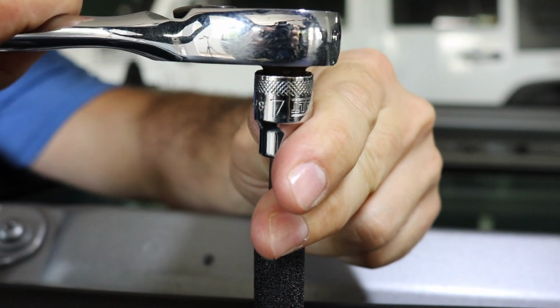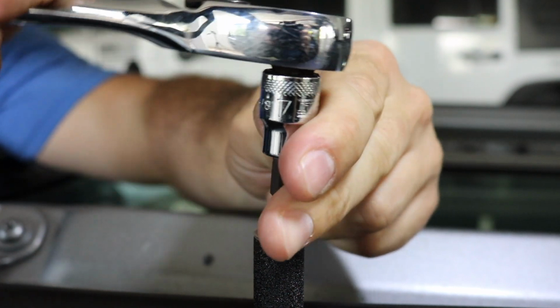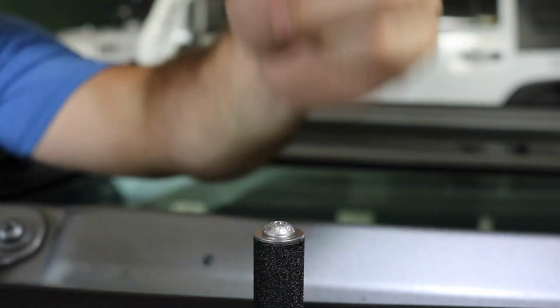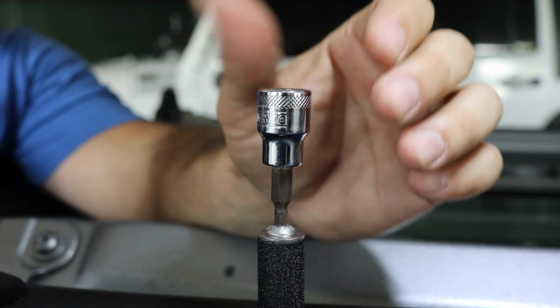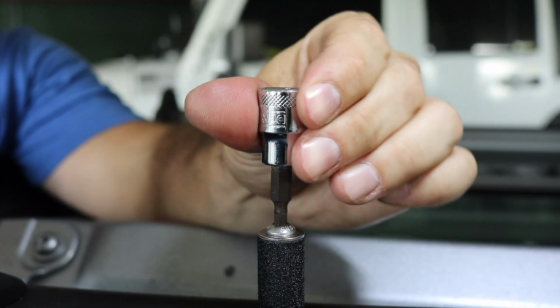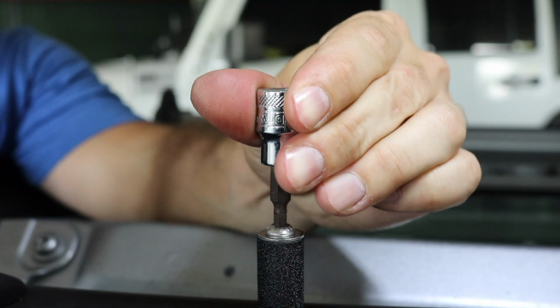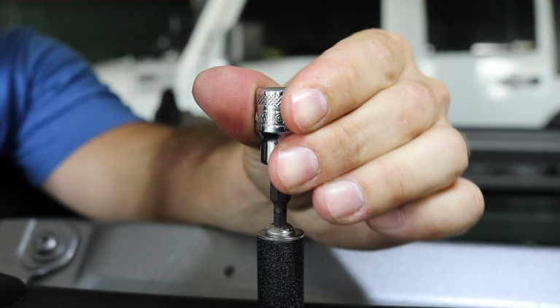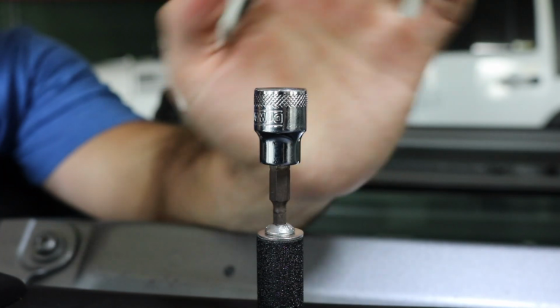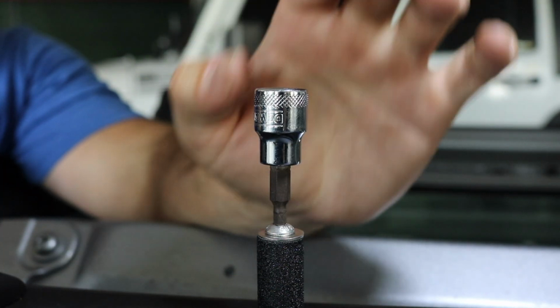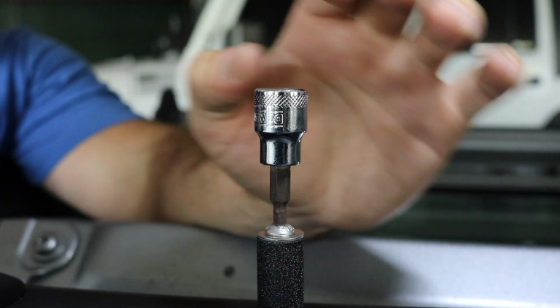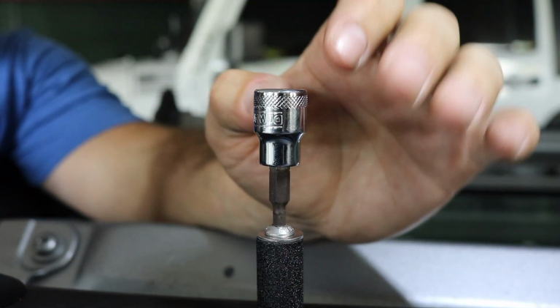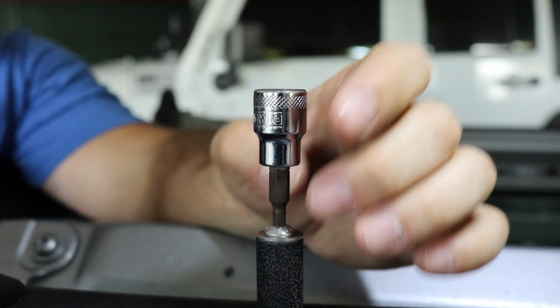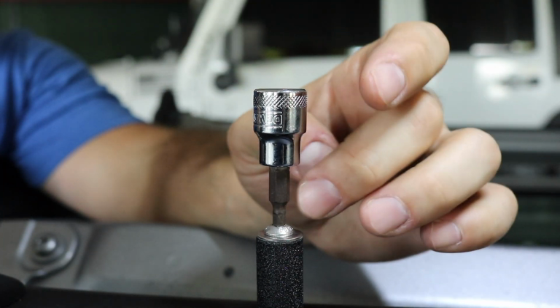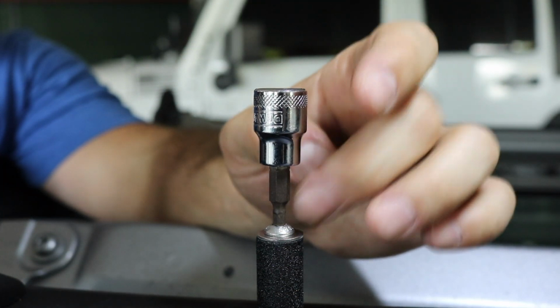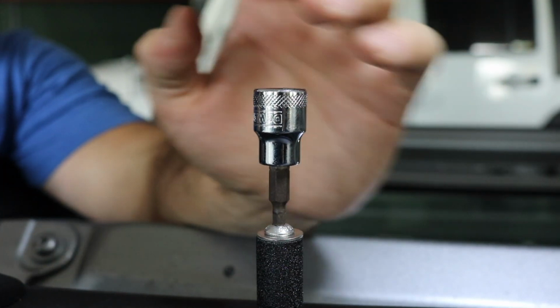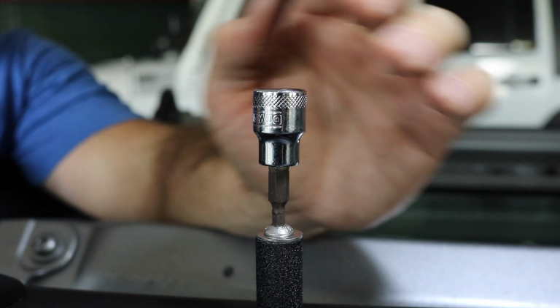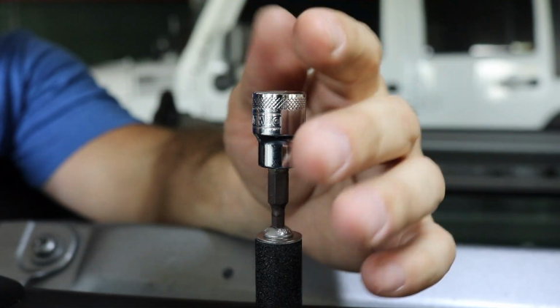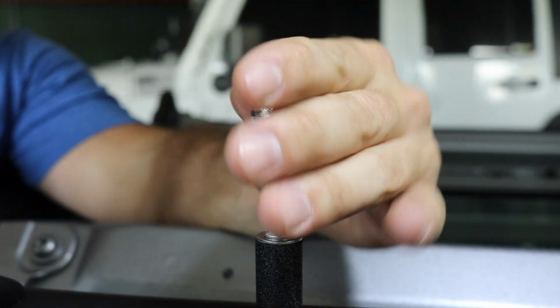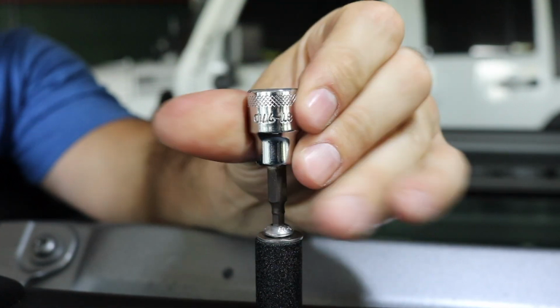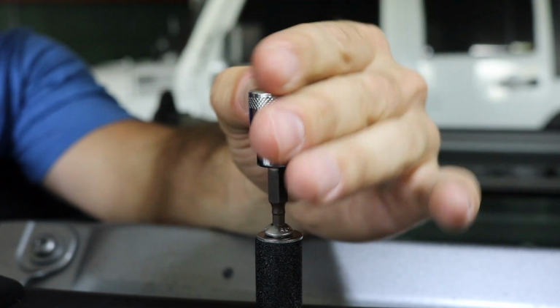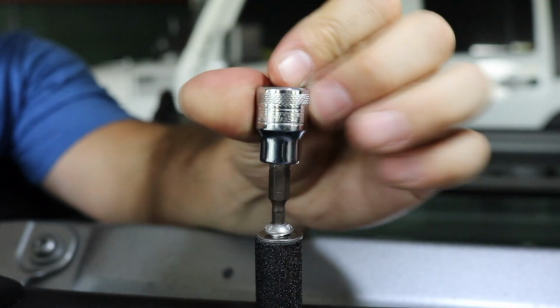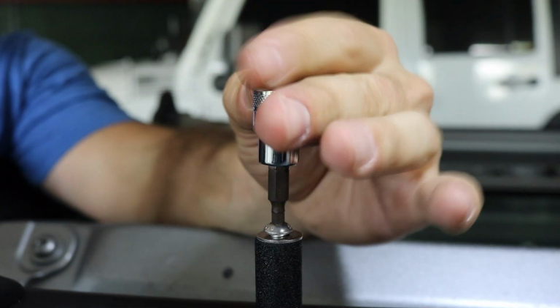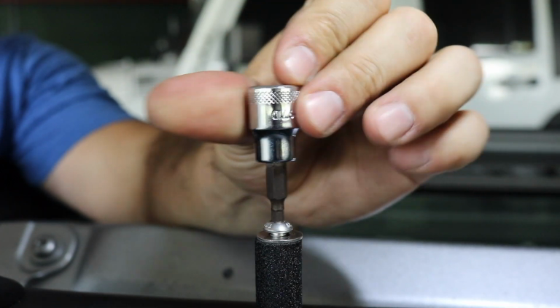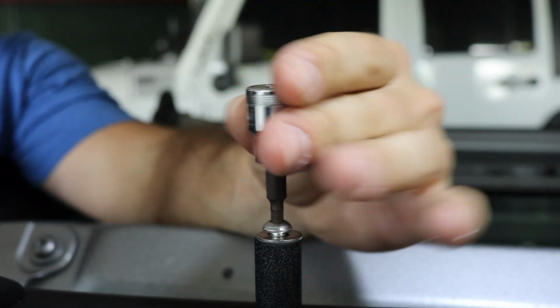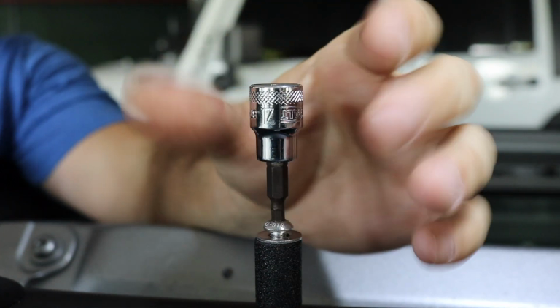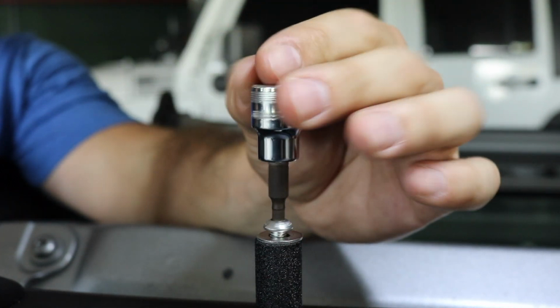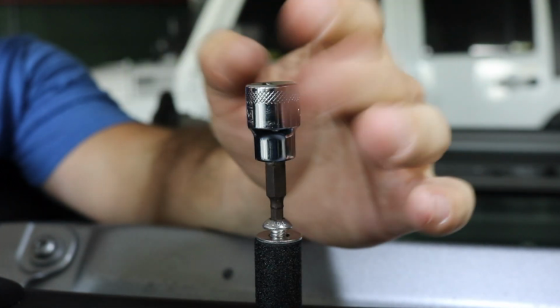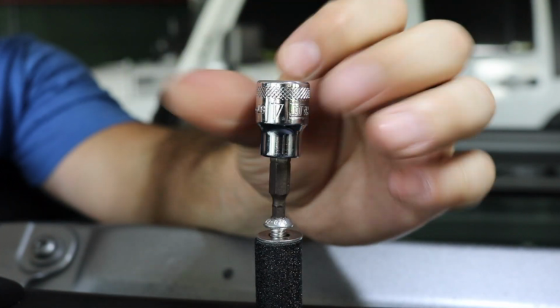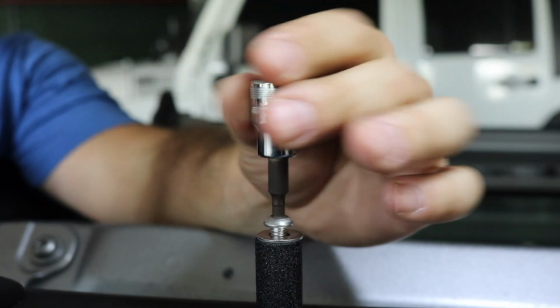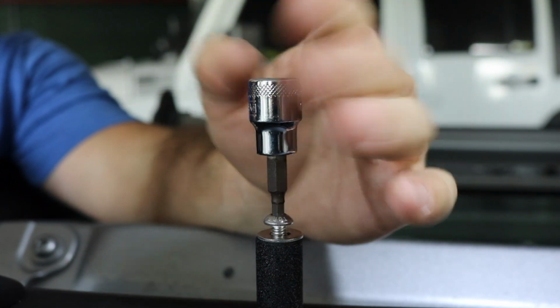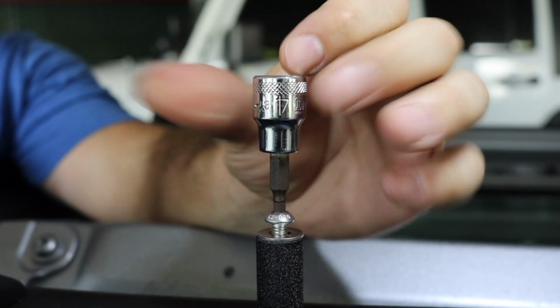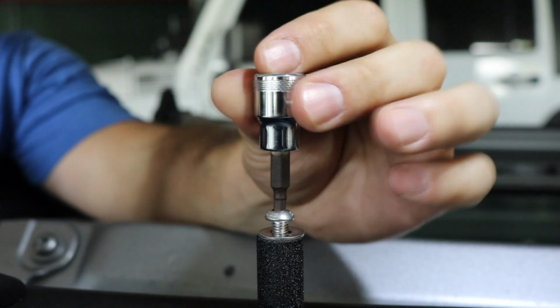When you're tightening this down, be careful not to over-tighten it because this allen key will strip very easily. You also want to back this out so that you can put the dock on top of it once you're done.